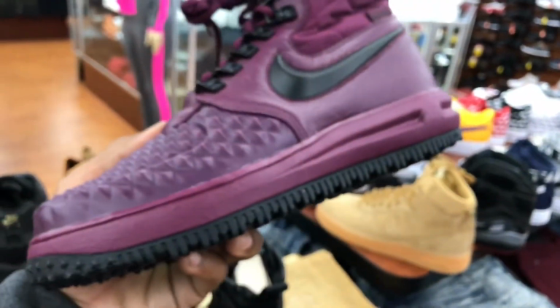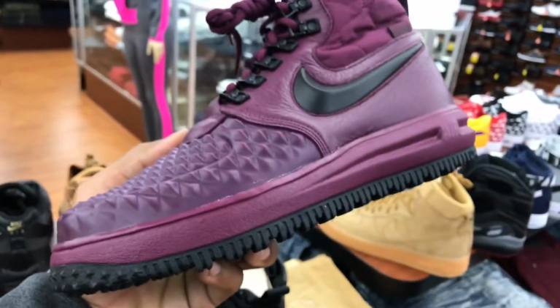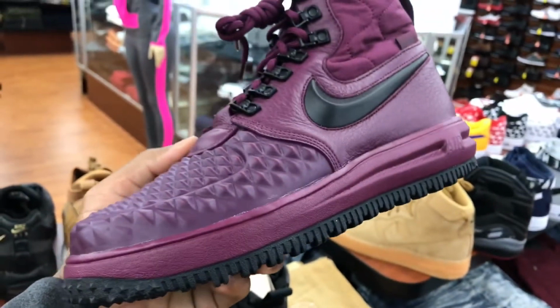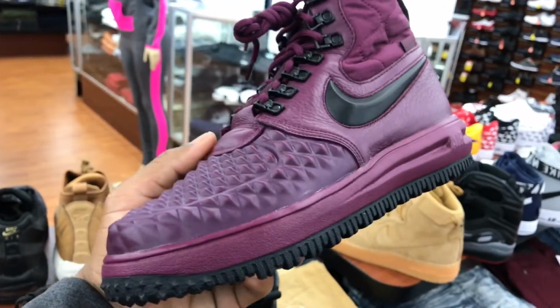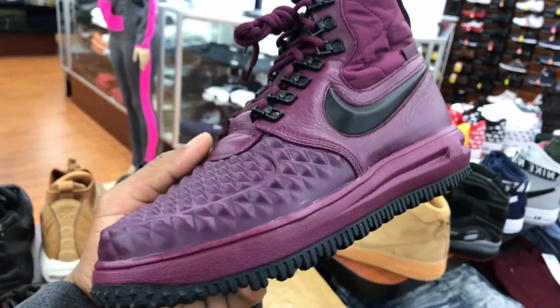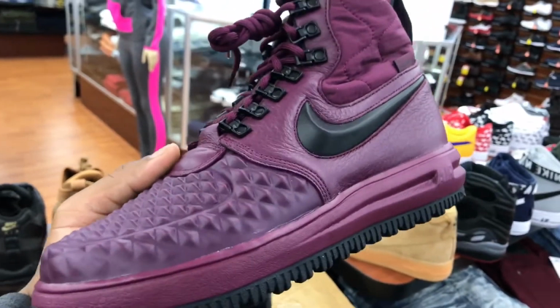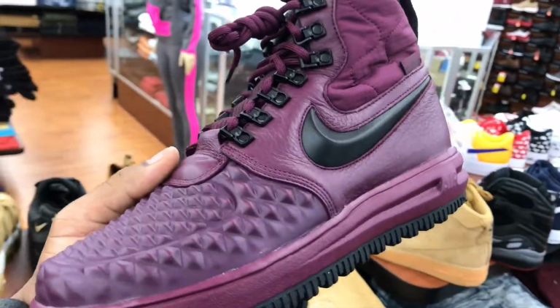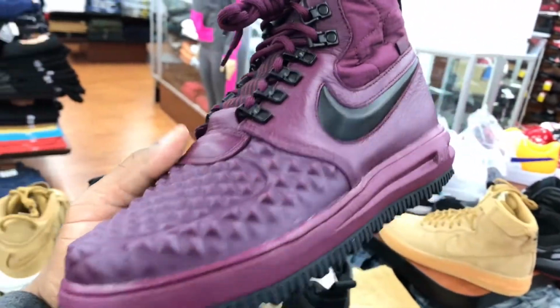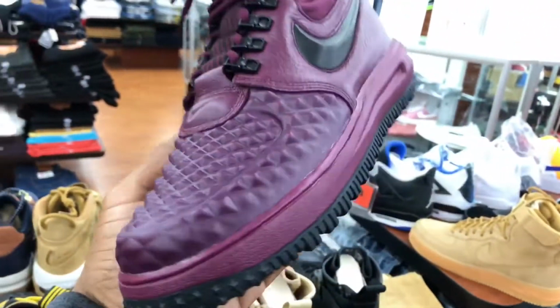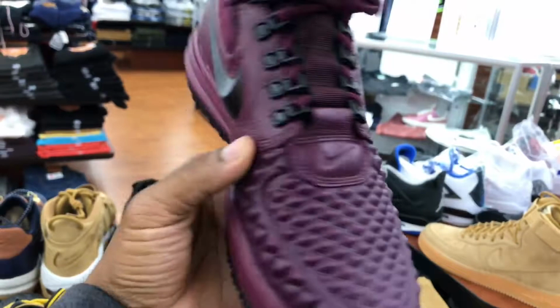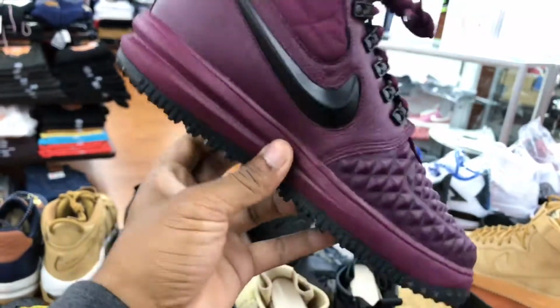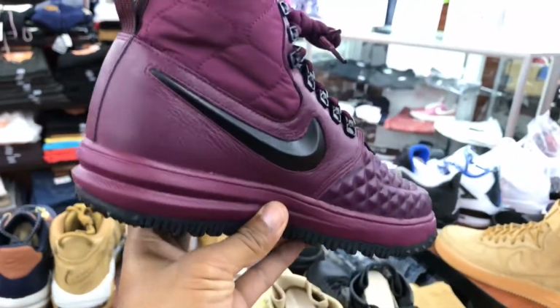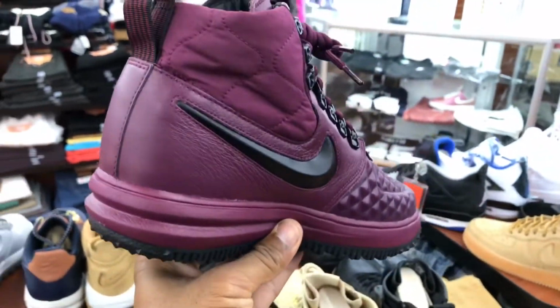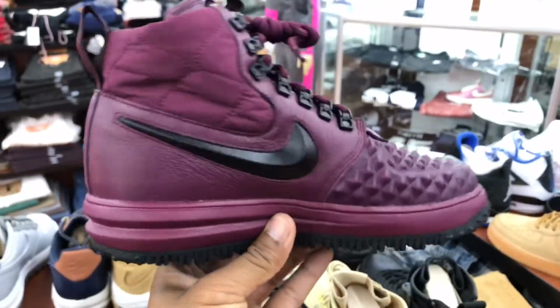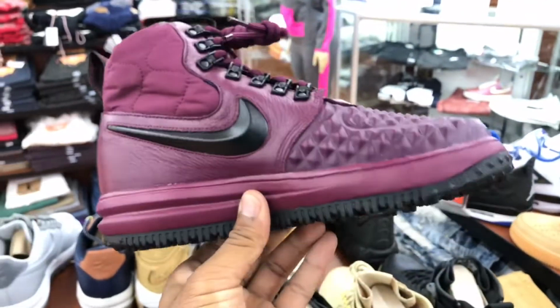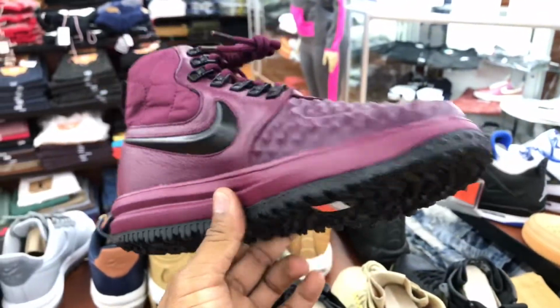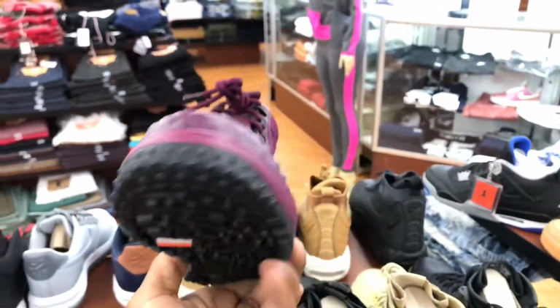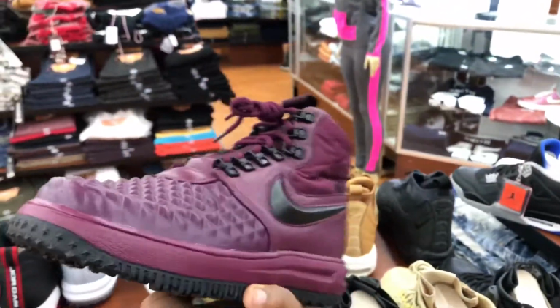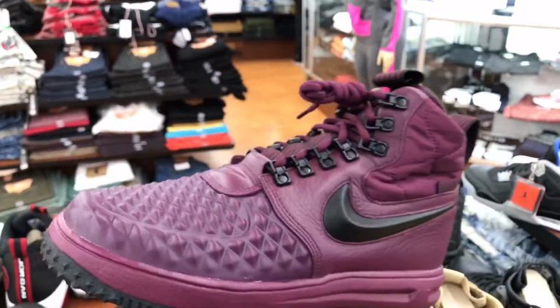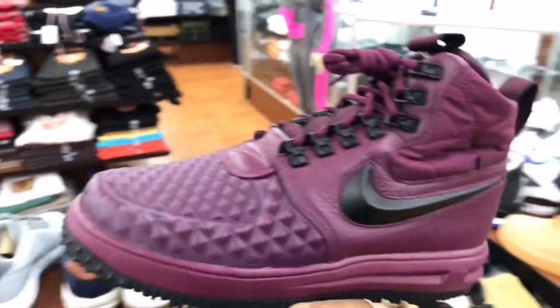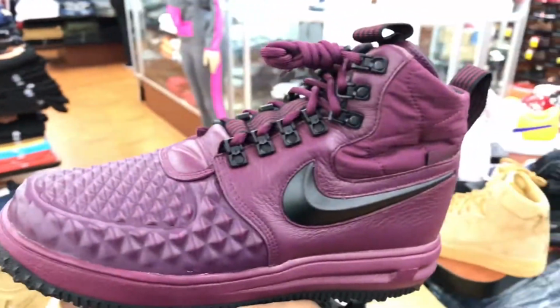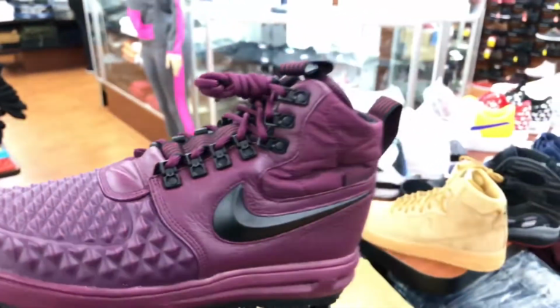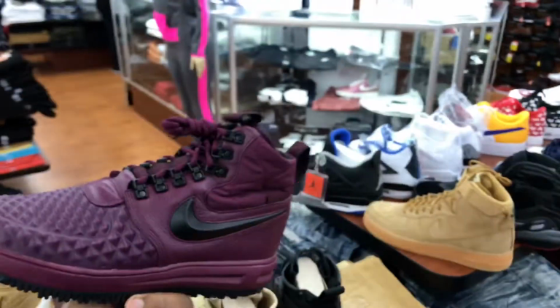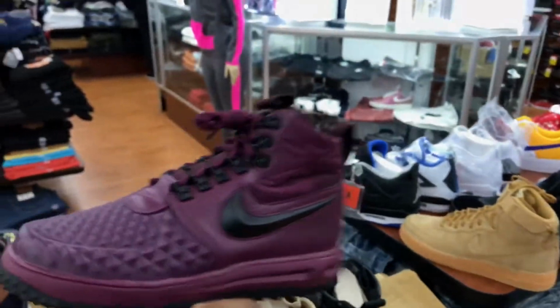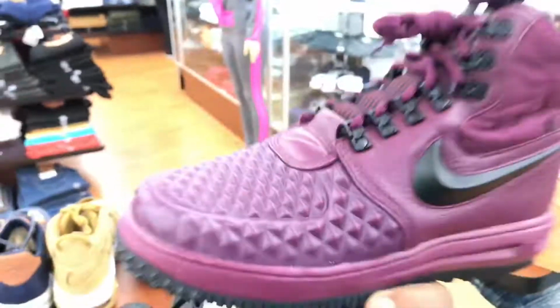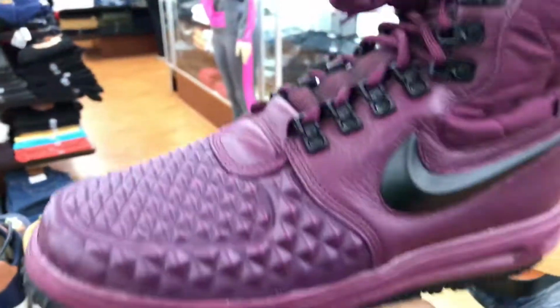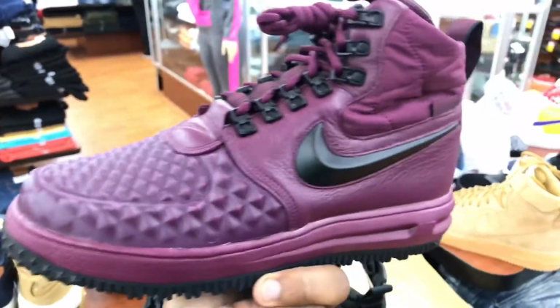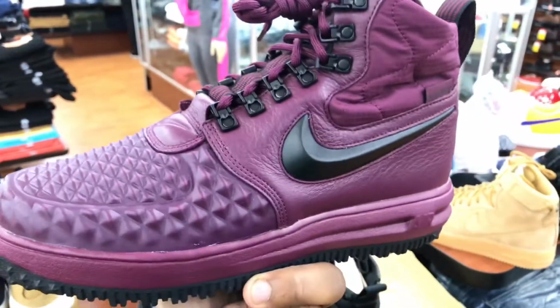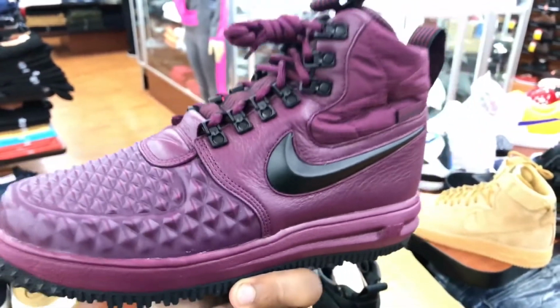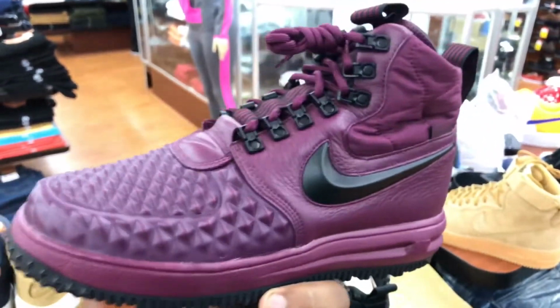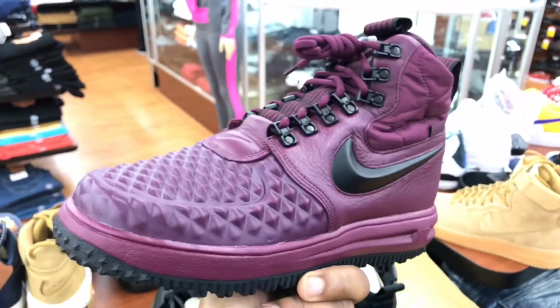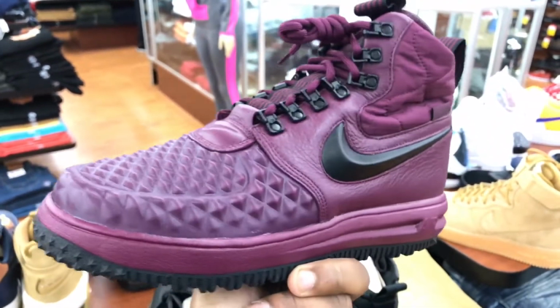What y'all think about these? Are these a cop or not? You tell me. Until next time, it's your boy Spence the Great, aka Sneak Life Spence. I'll be back with y'all with more sneaker news and reviews later. Peace.